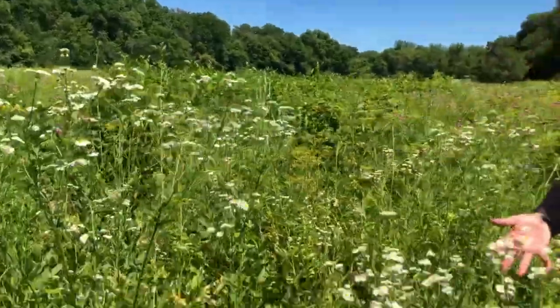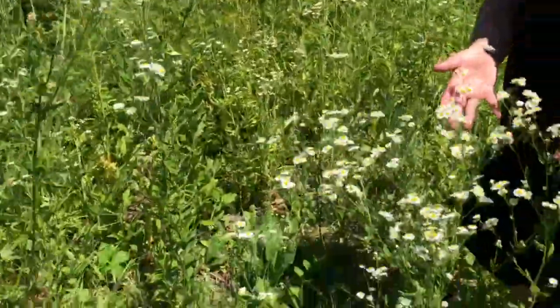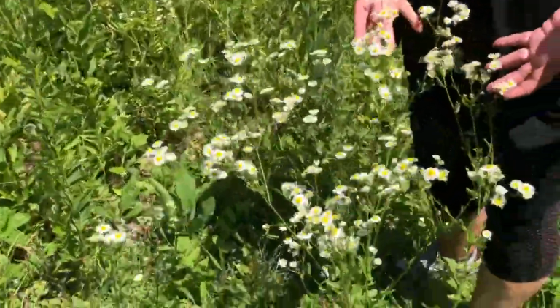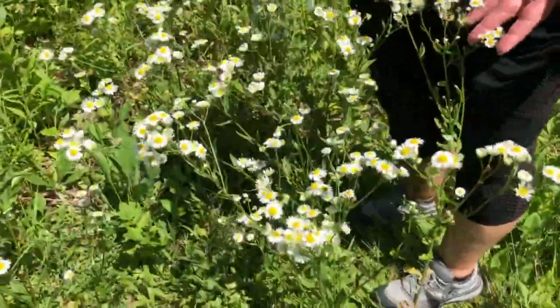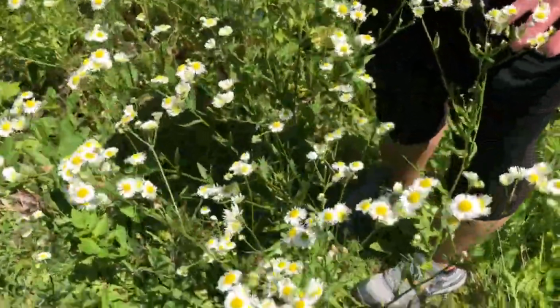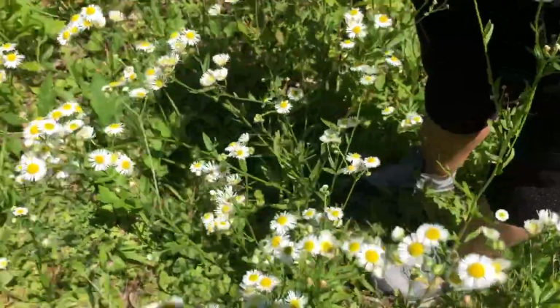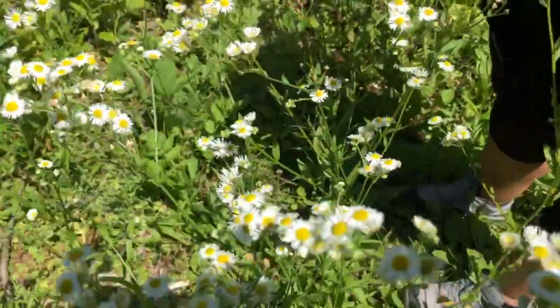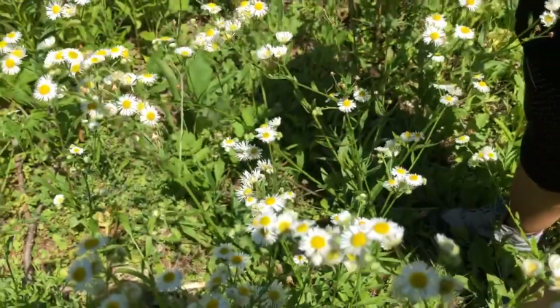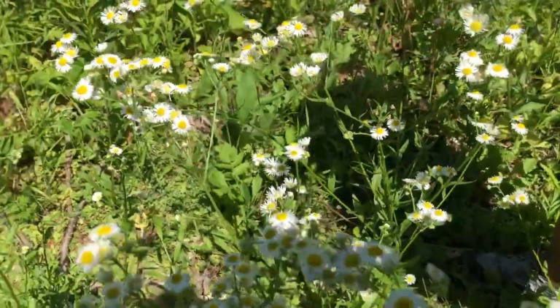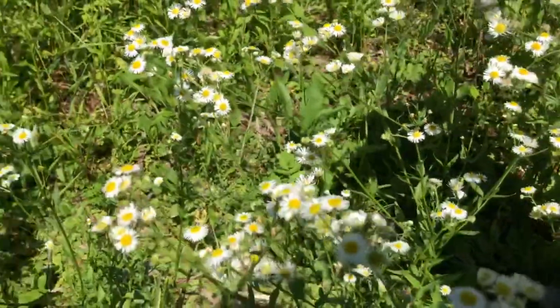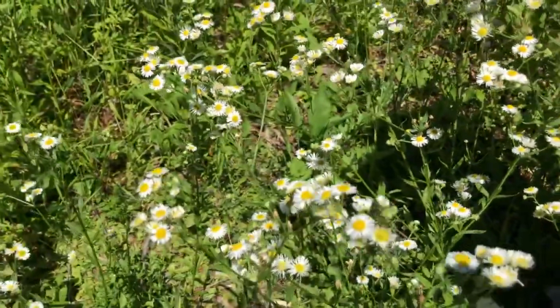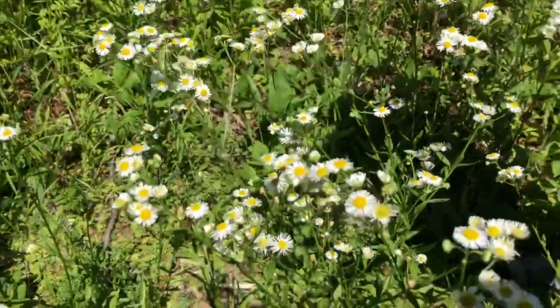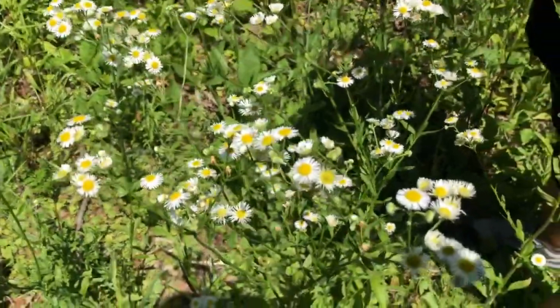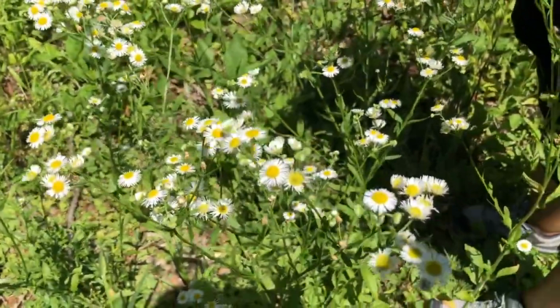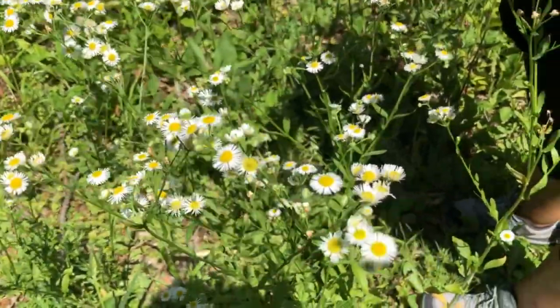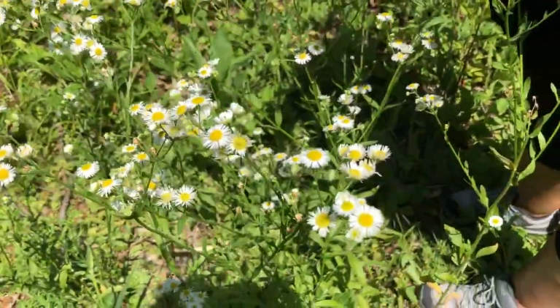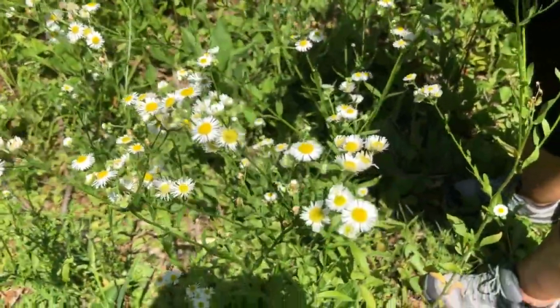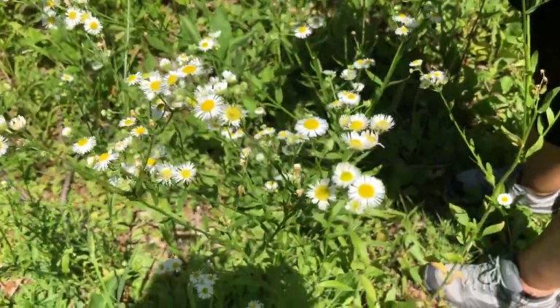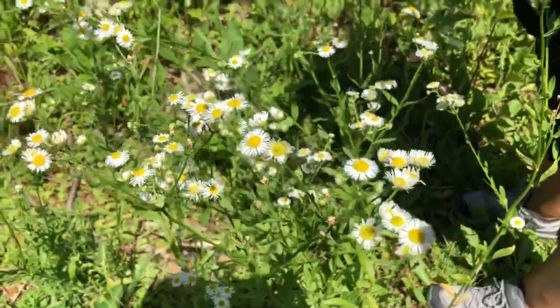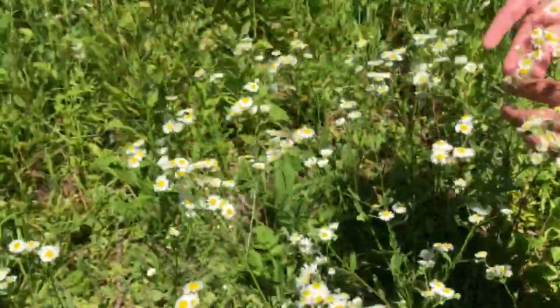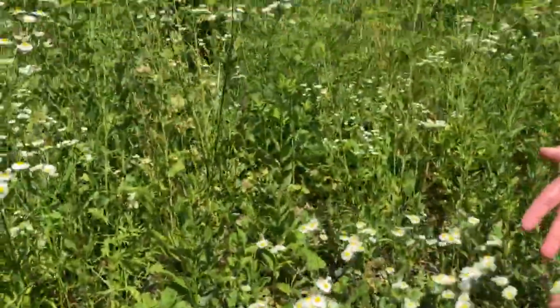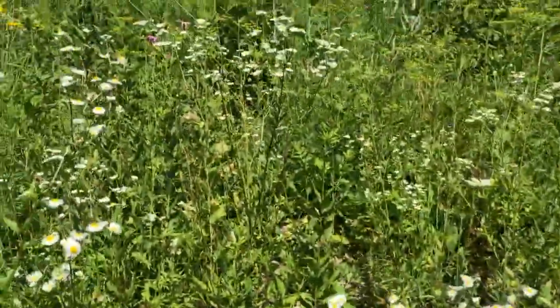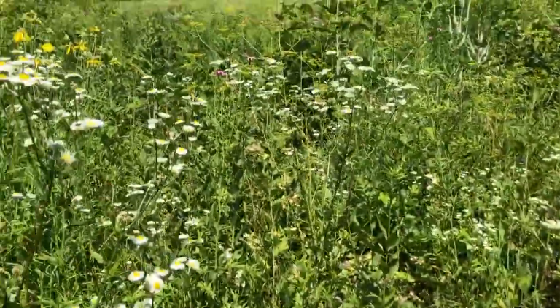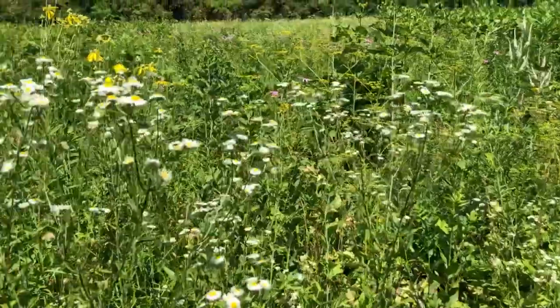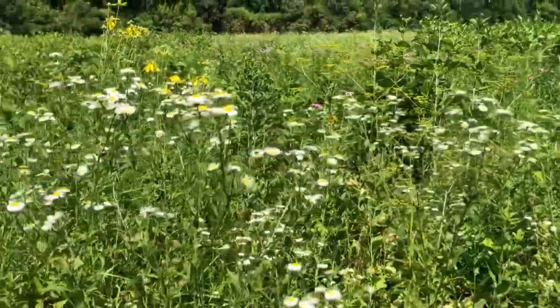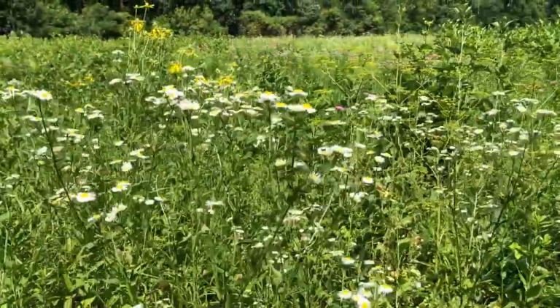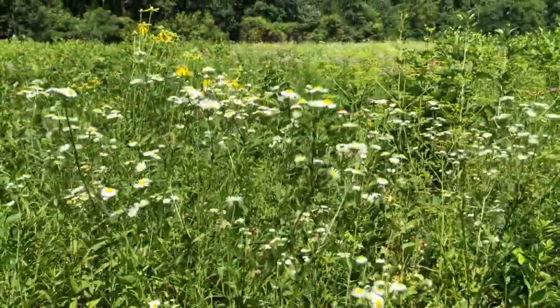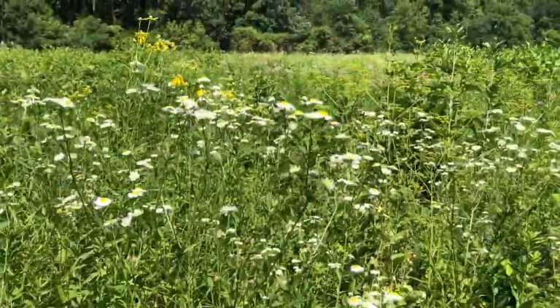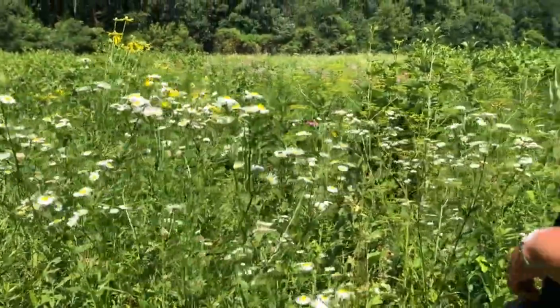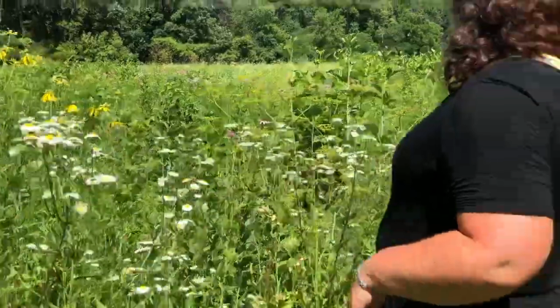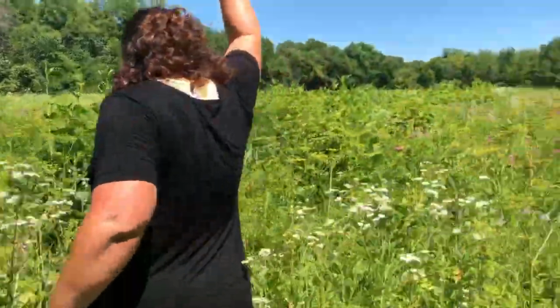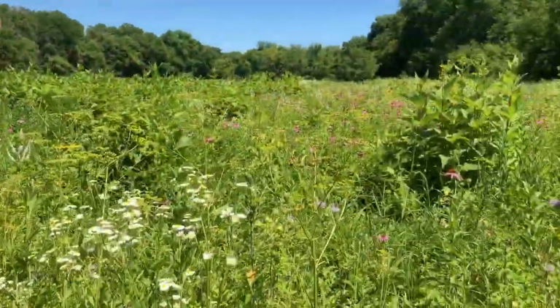There's another one over here we can check out. This one's like a daisy fleabane — very teeny tiny little daisy flowerettes. That's one that's fairly common and we can see it in prairies pretty often.